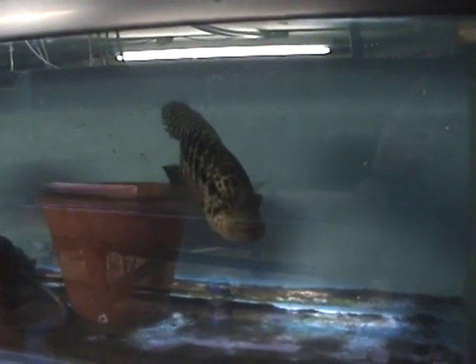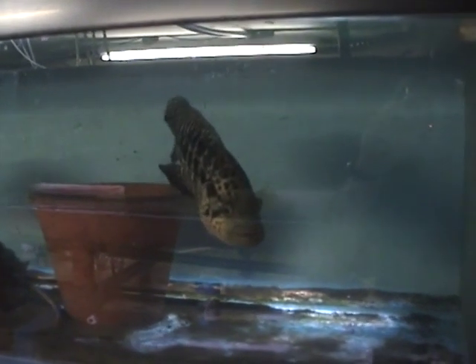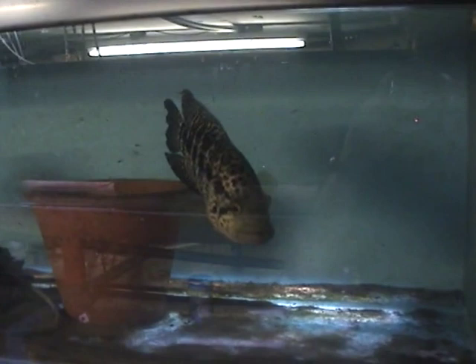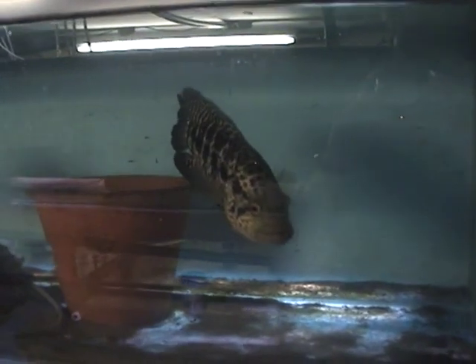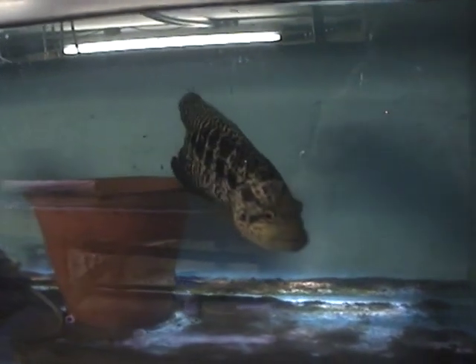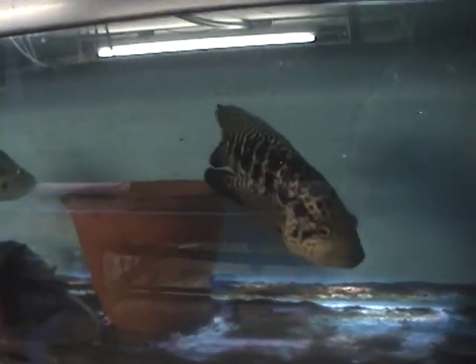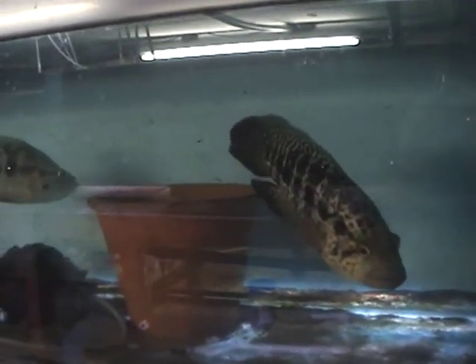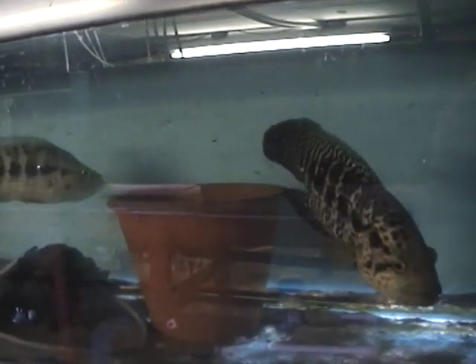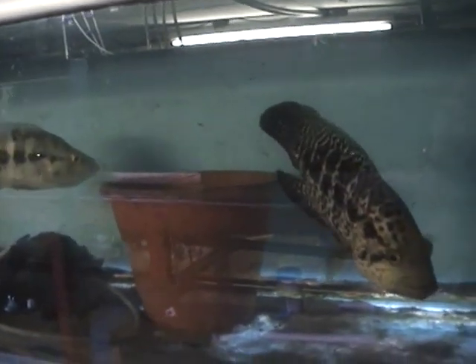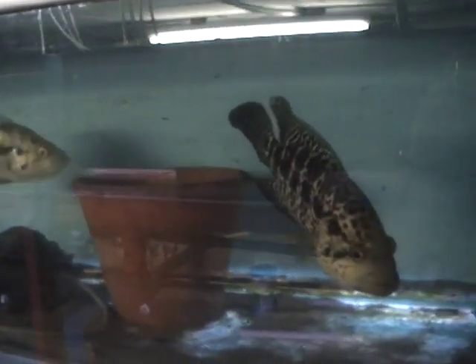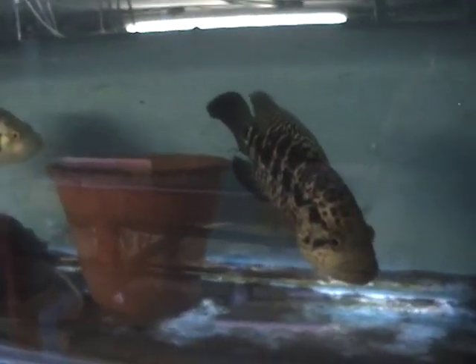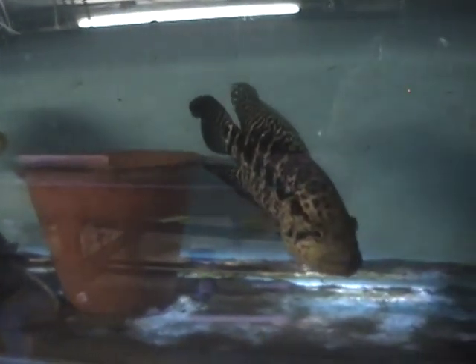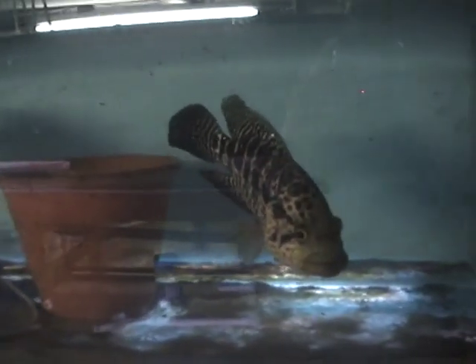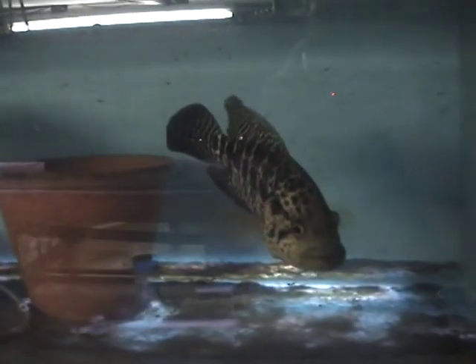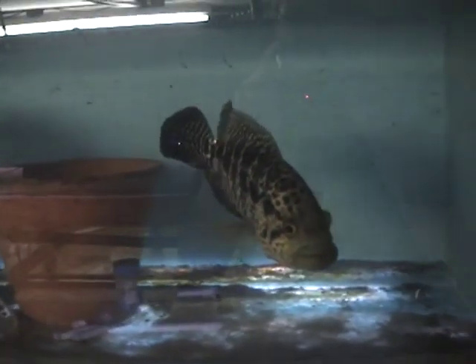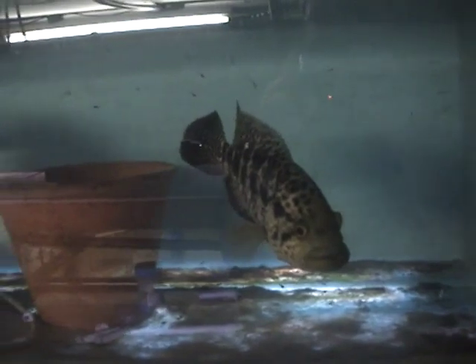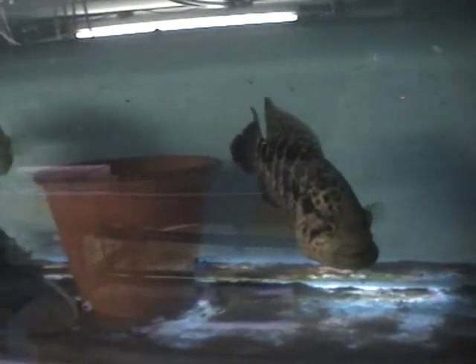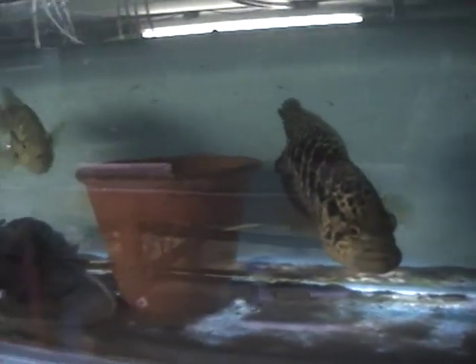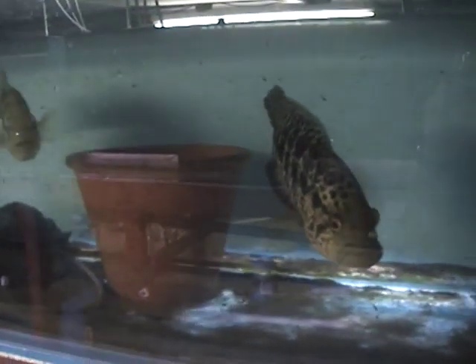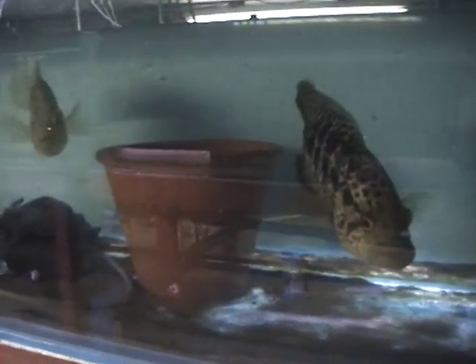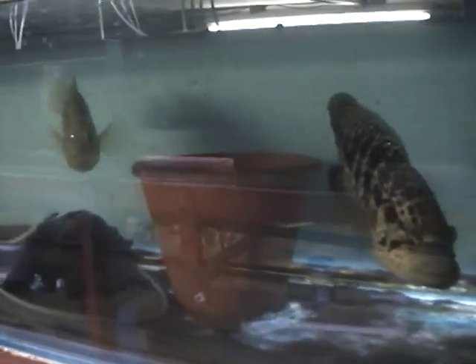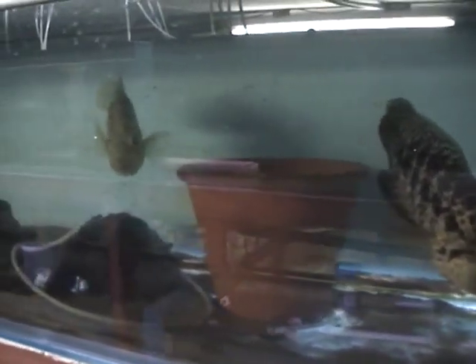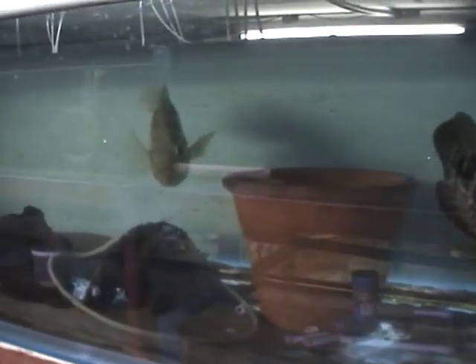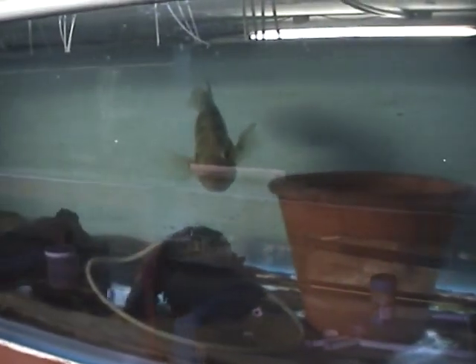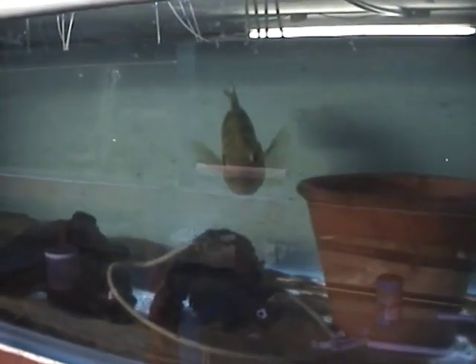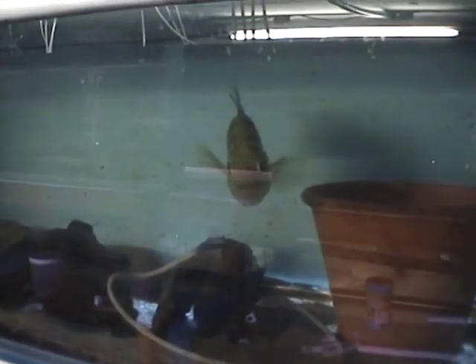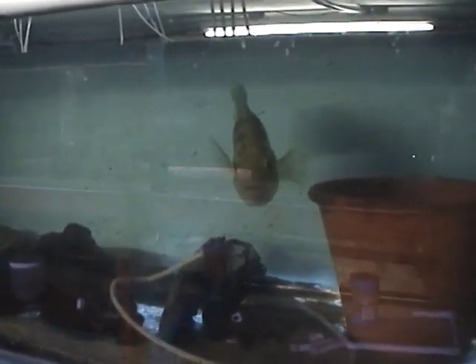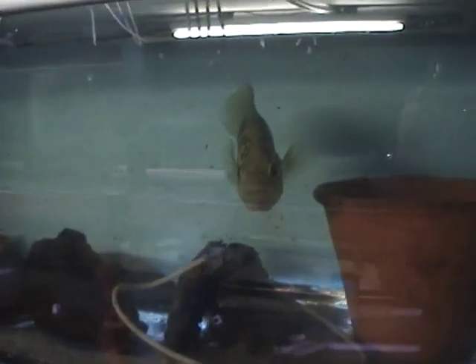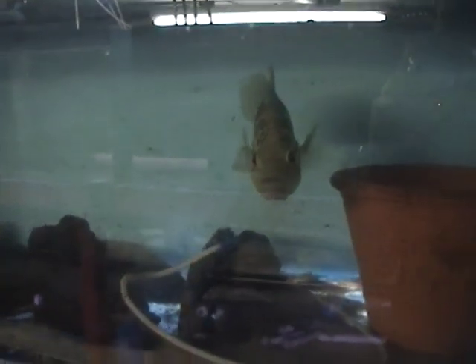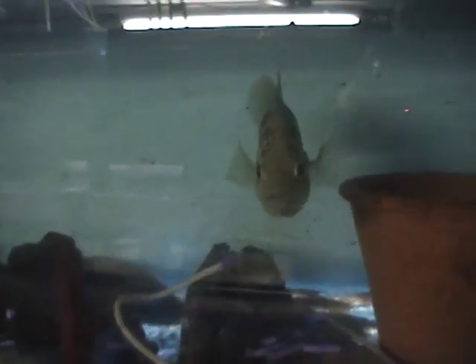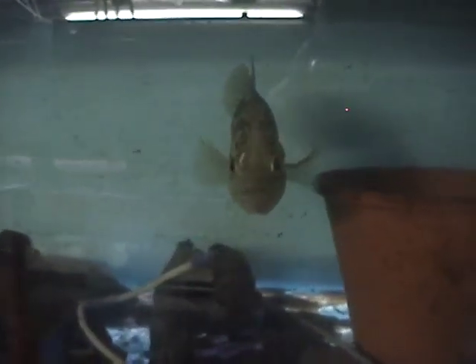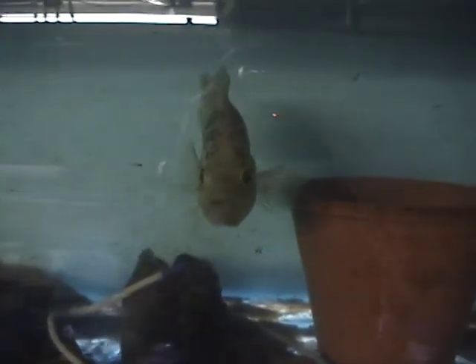Let's take a look down memory lane. This is Bill's cichlid room 15 years ago in July 2007. It's a long time since I've watched this DVD, so I thought we'll watch it together and I'll do a voiceover as to what fish I was keeping at the time.